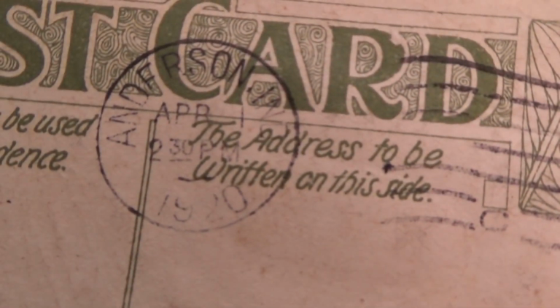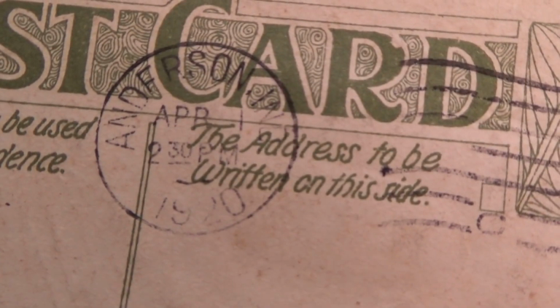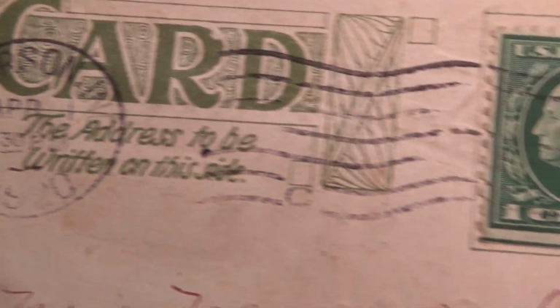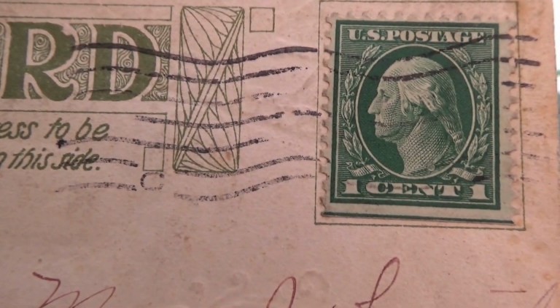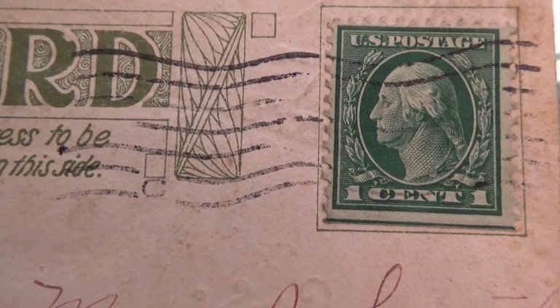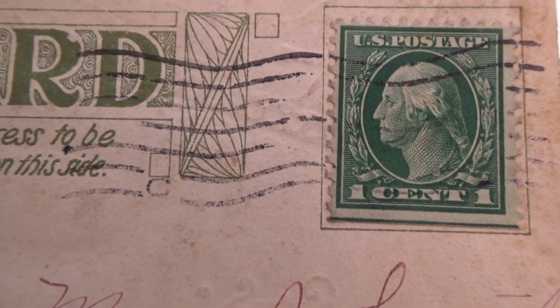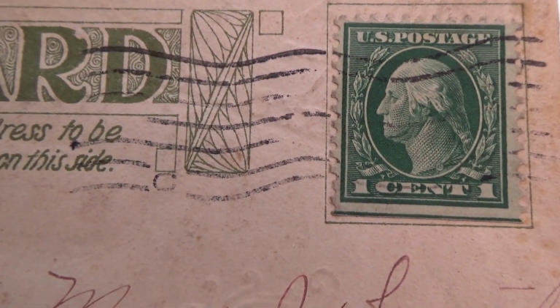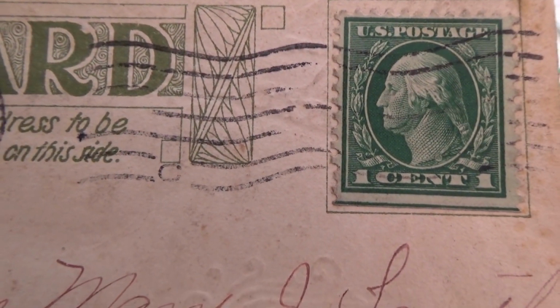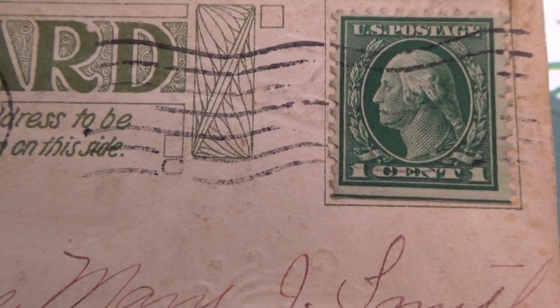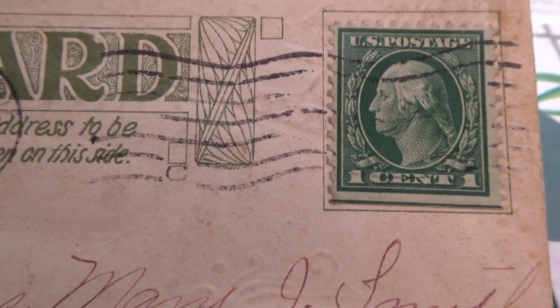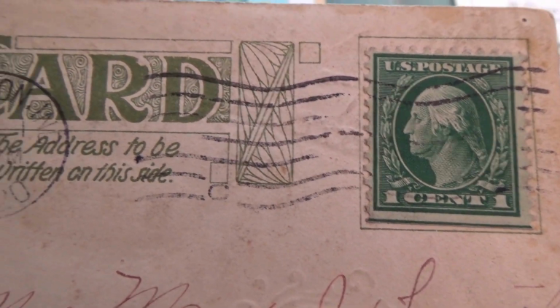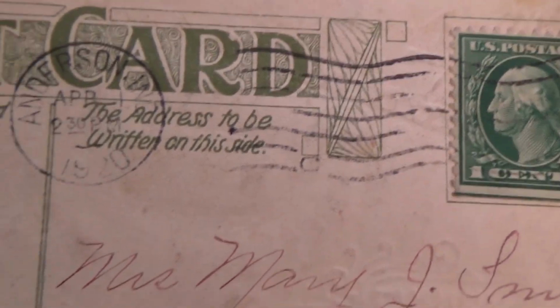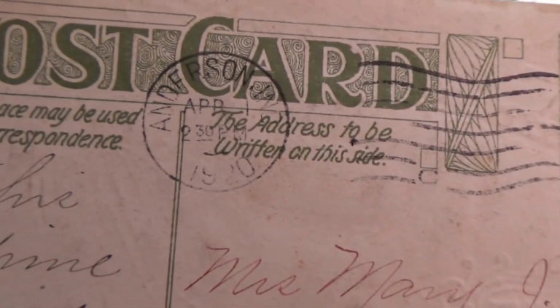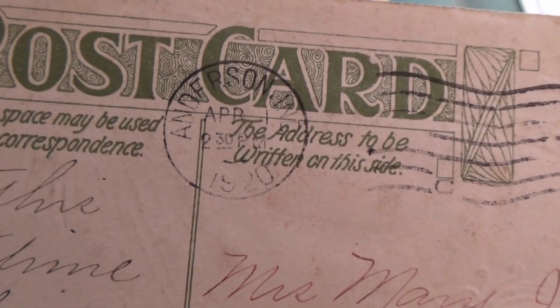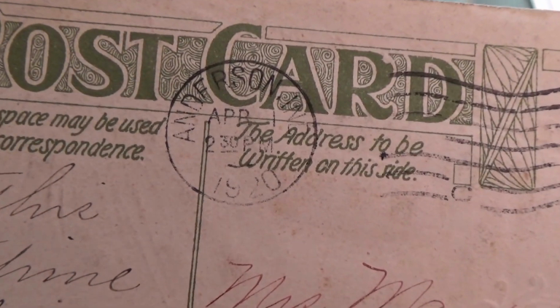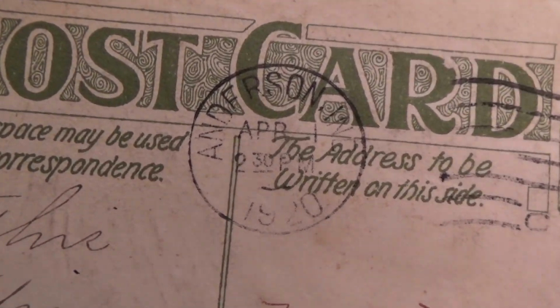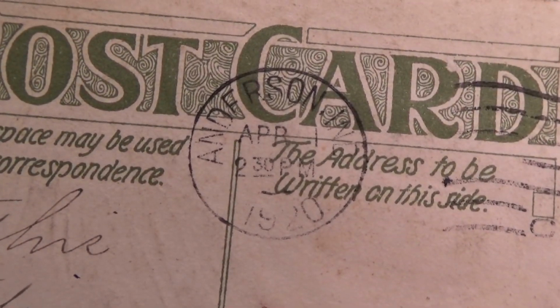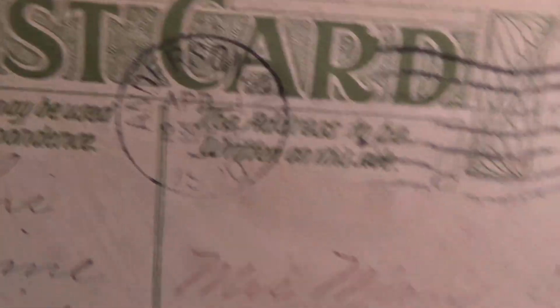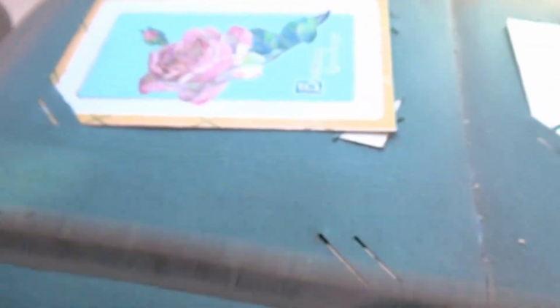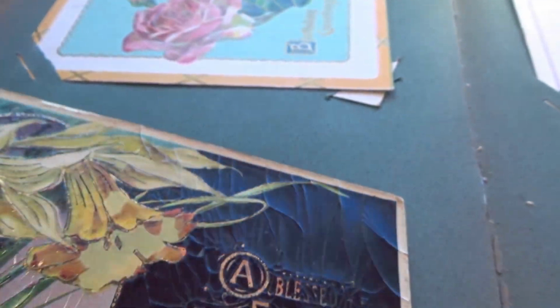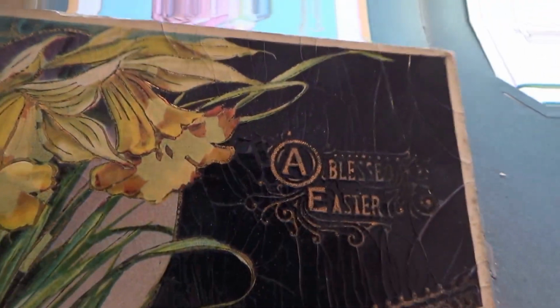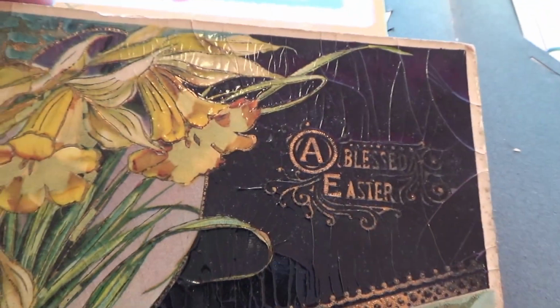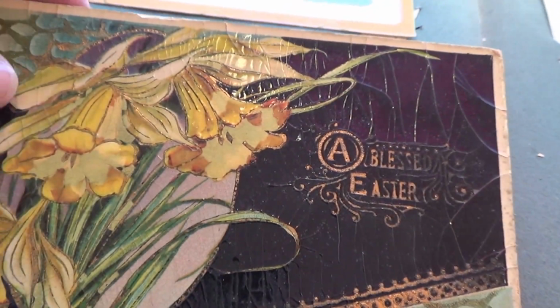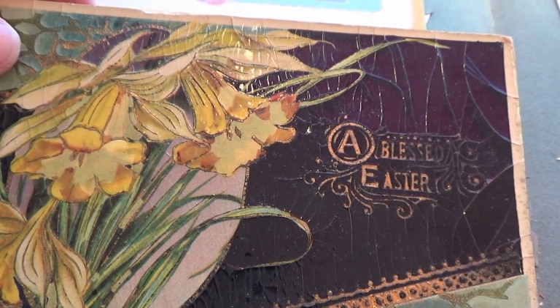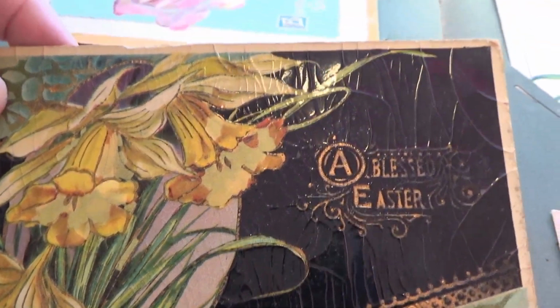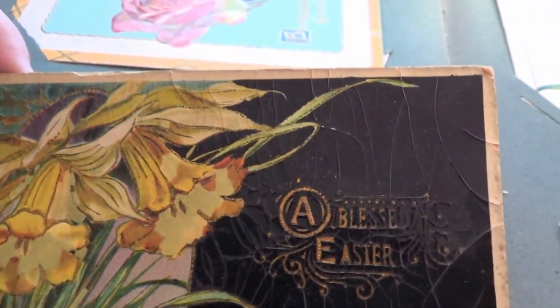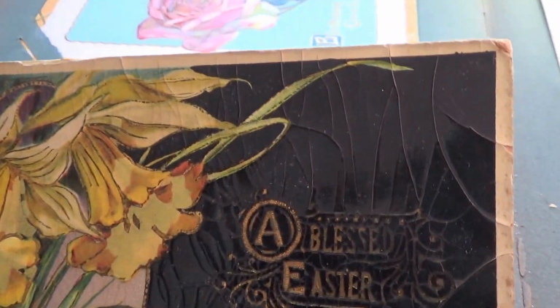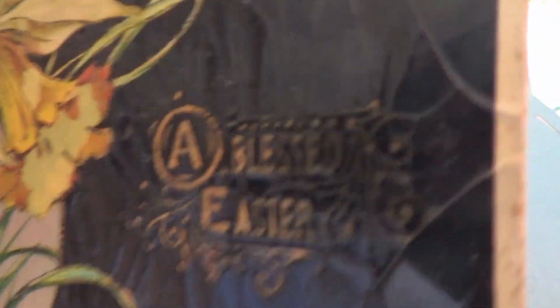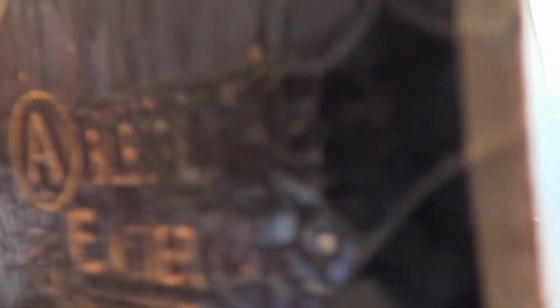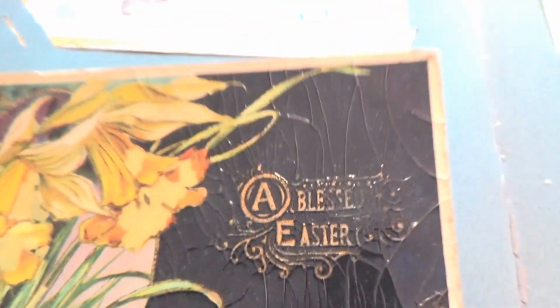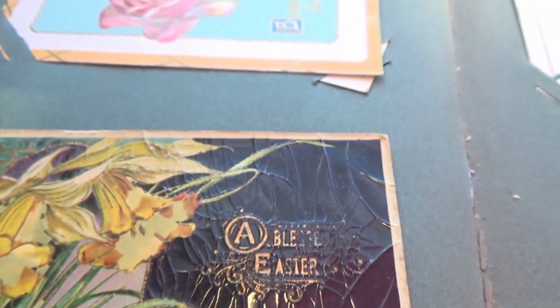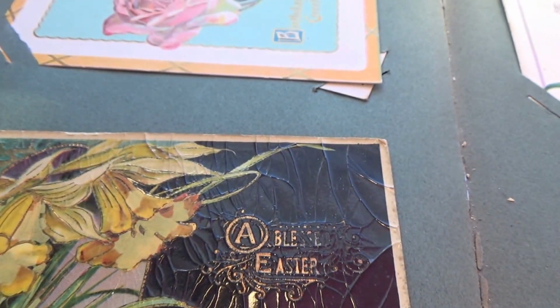This one is from 1920 with a one-cent stamp. It's an Easter card.